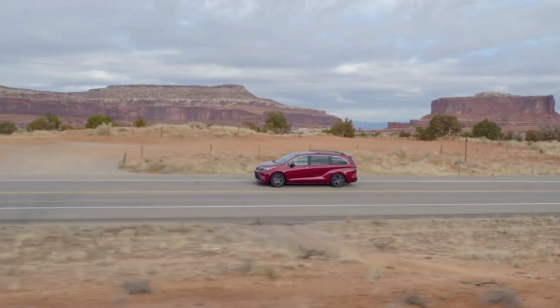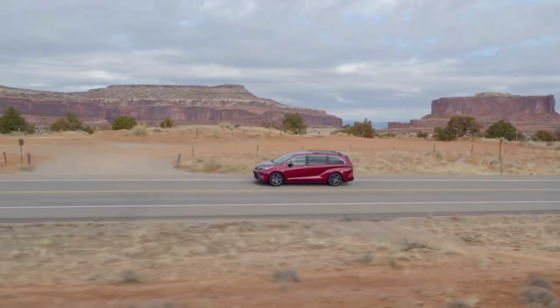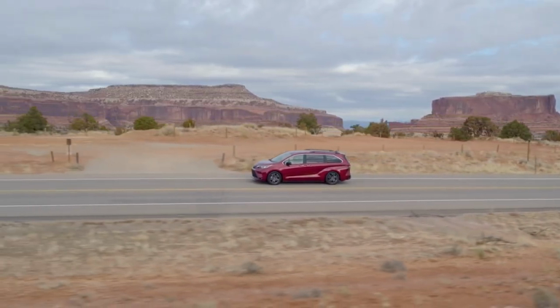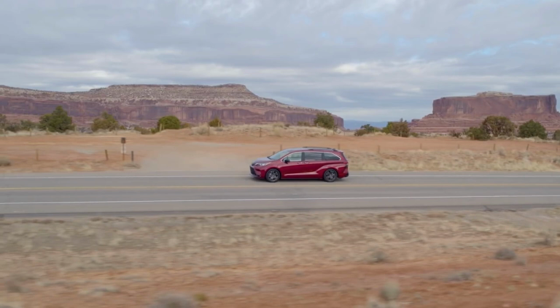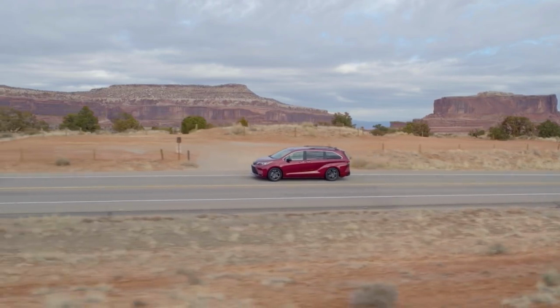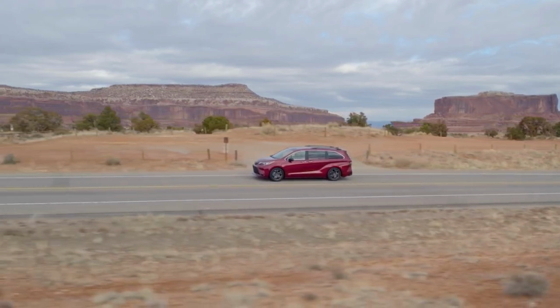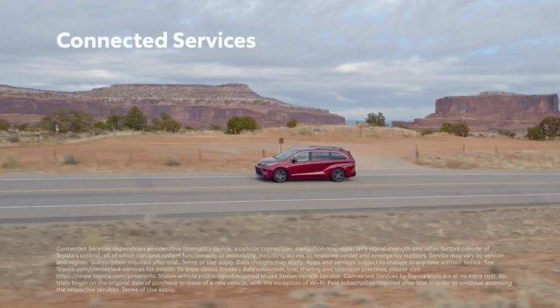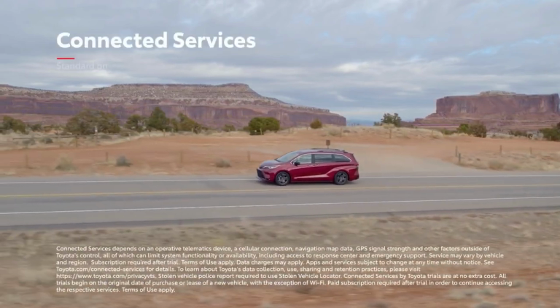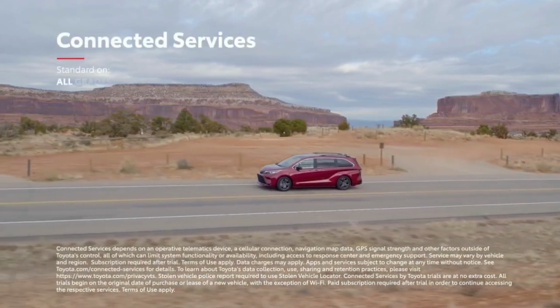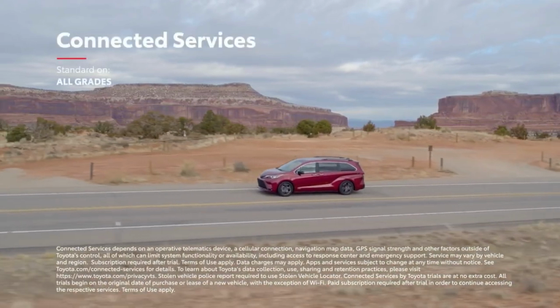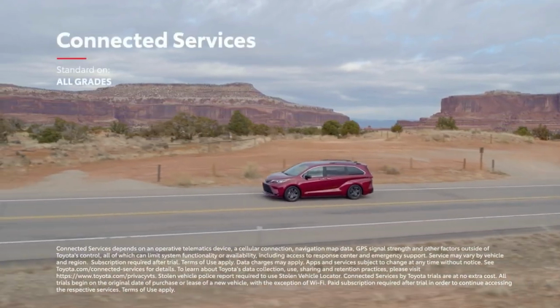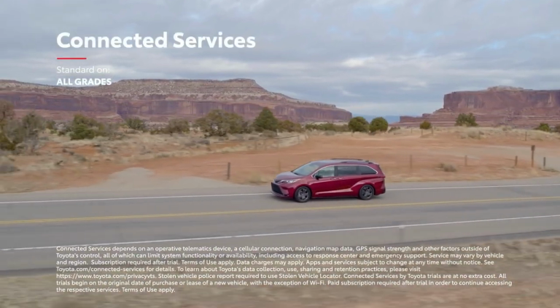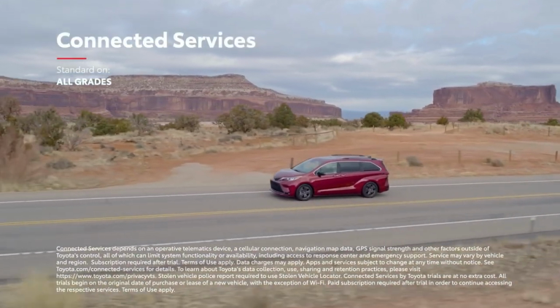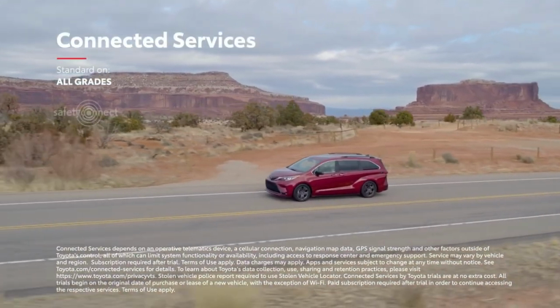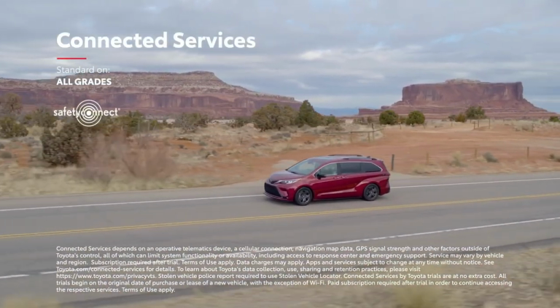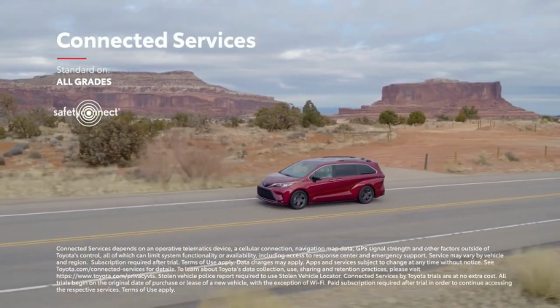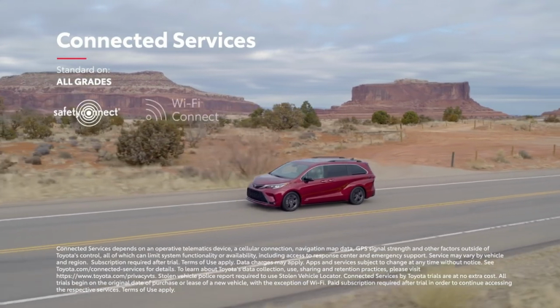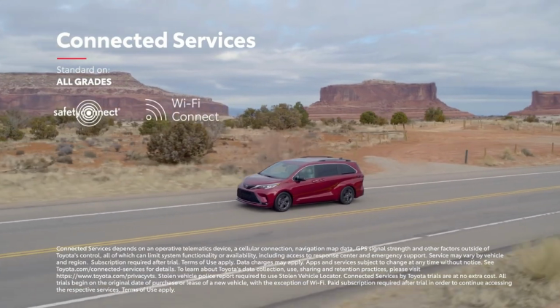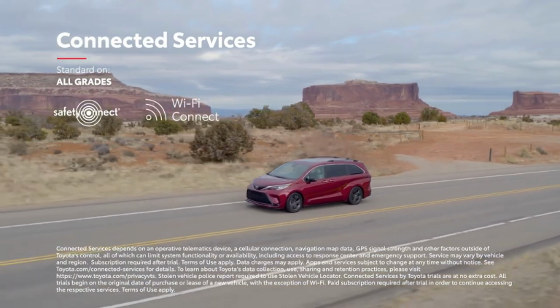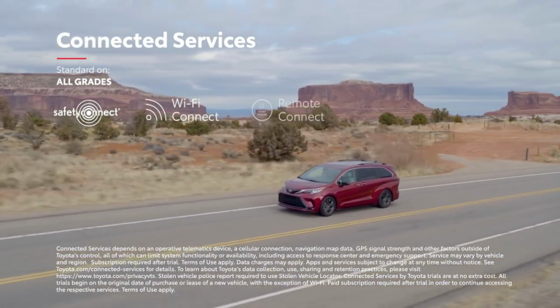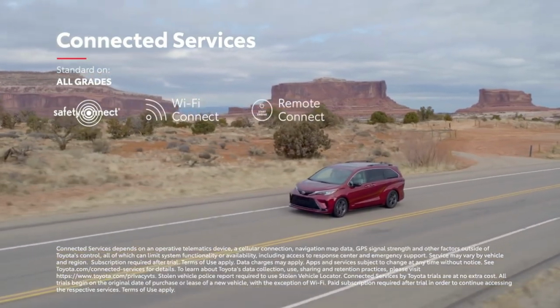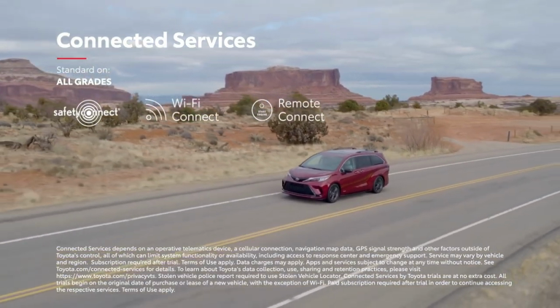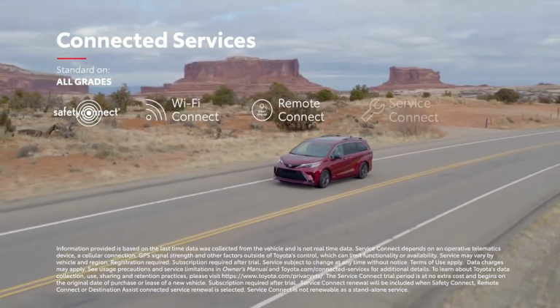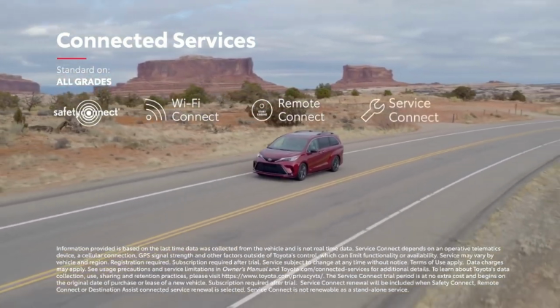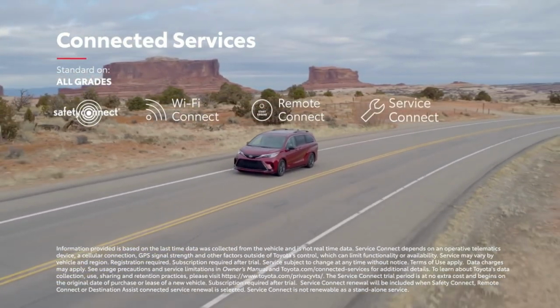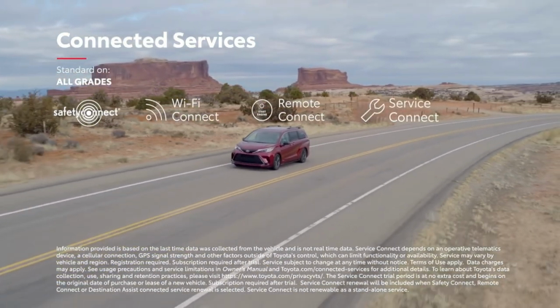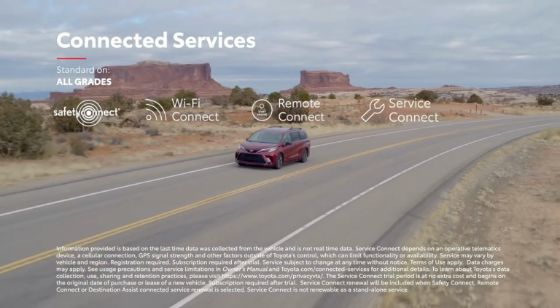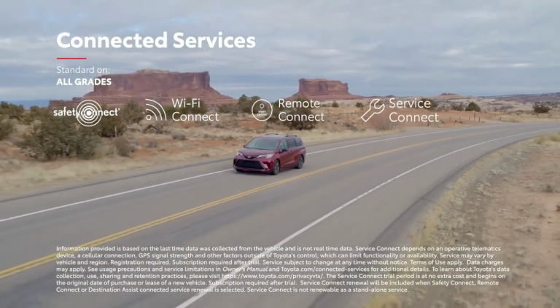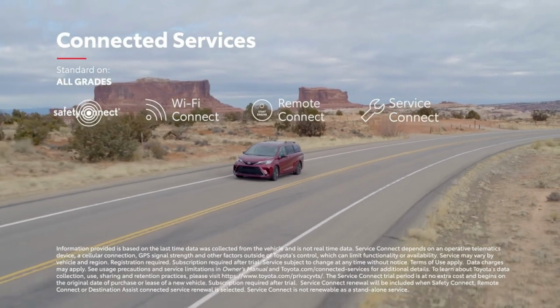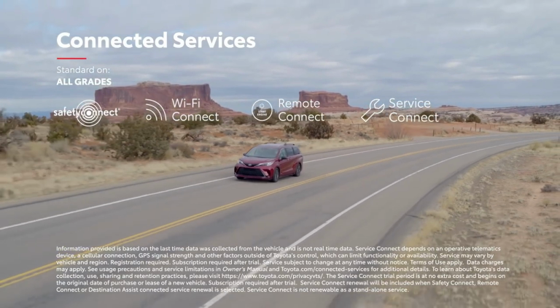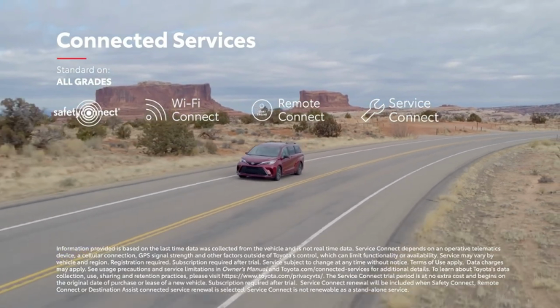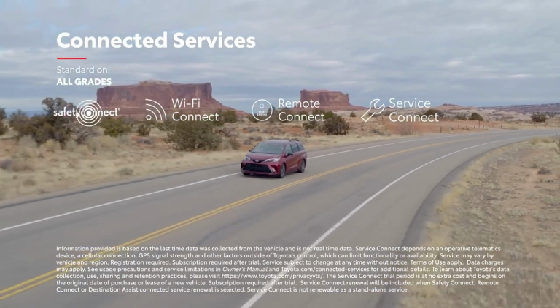Sienna can also be equipped with trials to Toyota's full line of connected services, which includes Safety Connect, Wi-Fi Connect, Remote Connect, and Service Connect, which provides maintenance reminders to both dealer and driver.